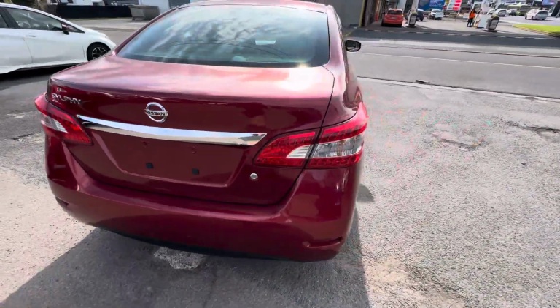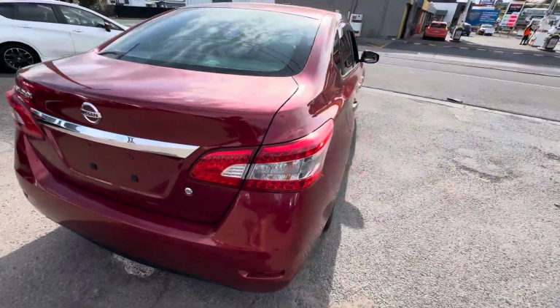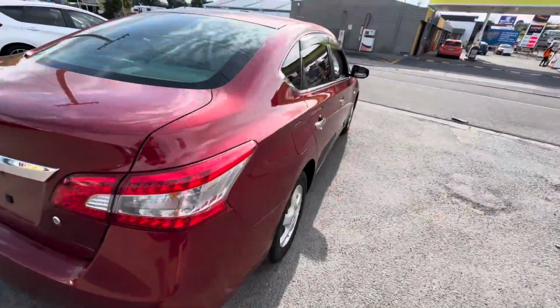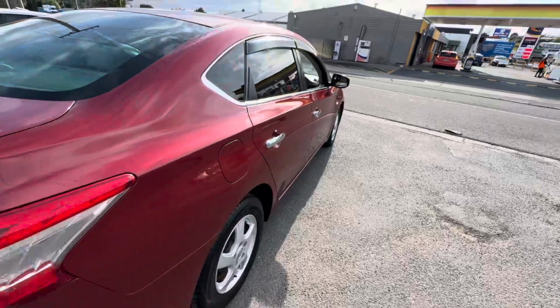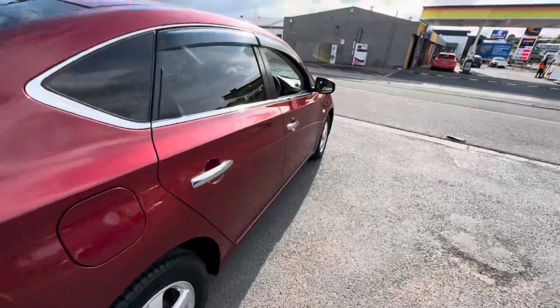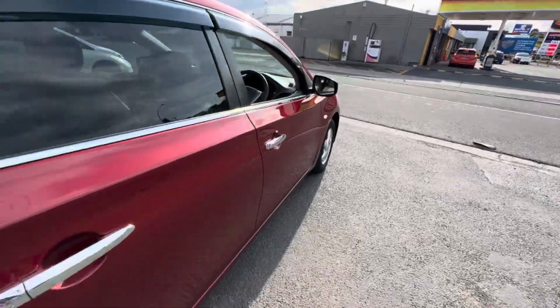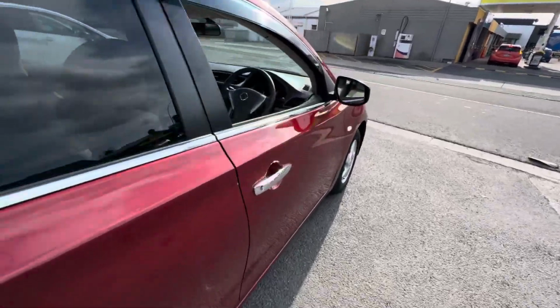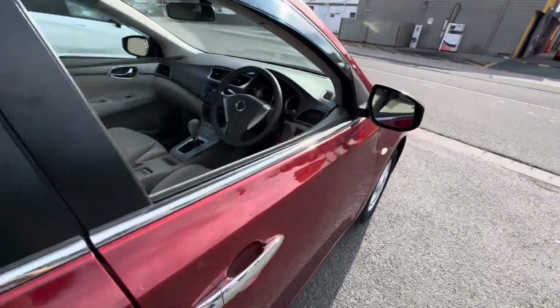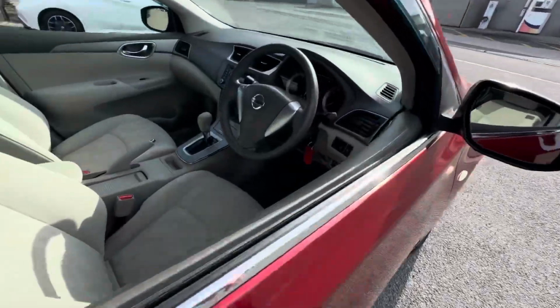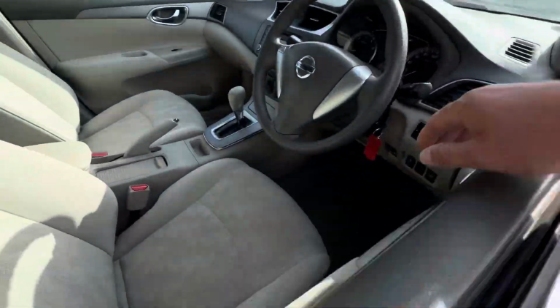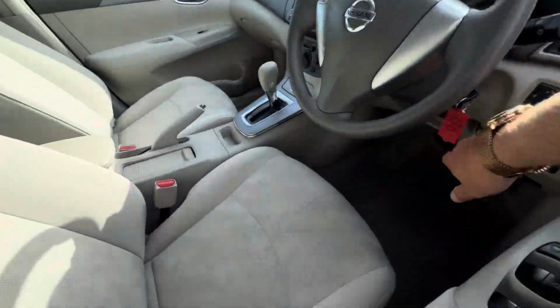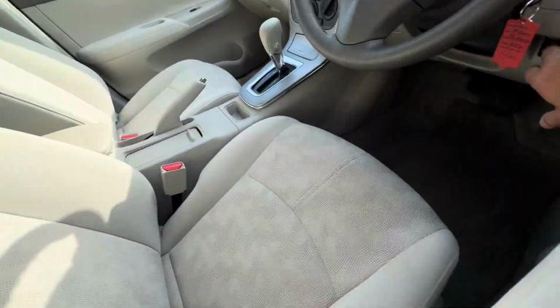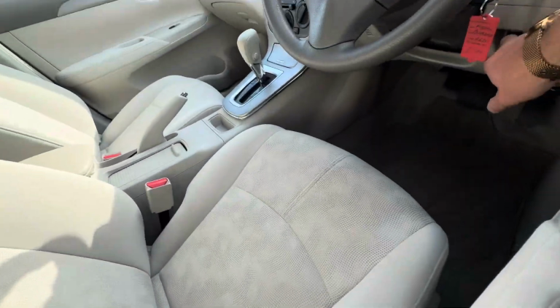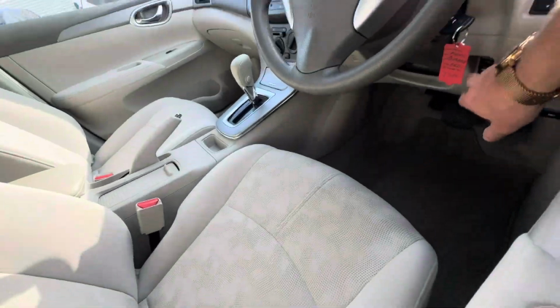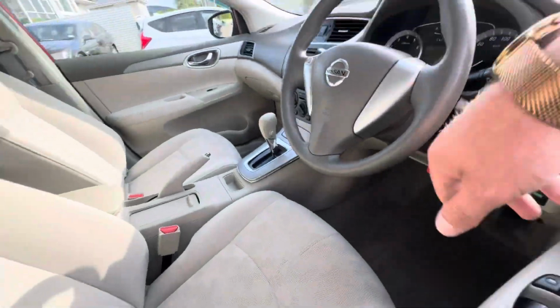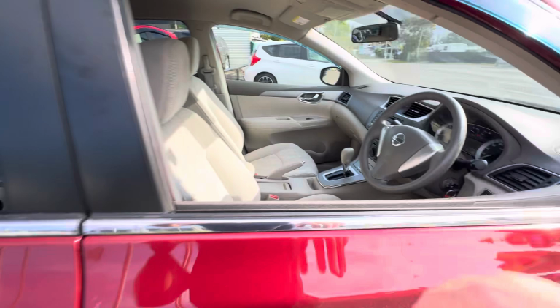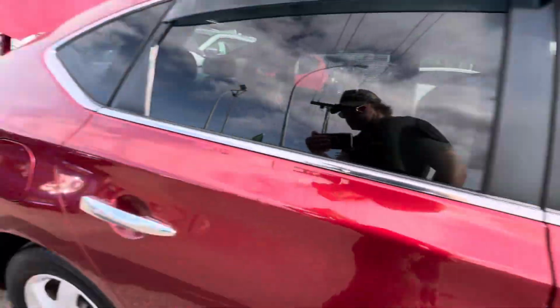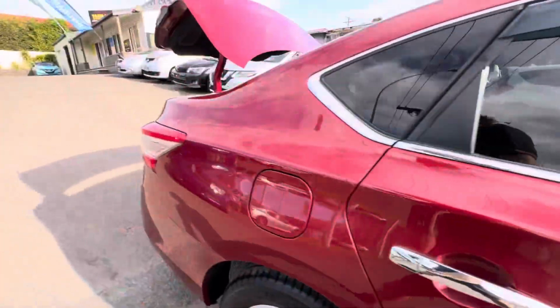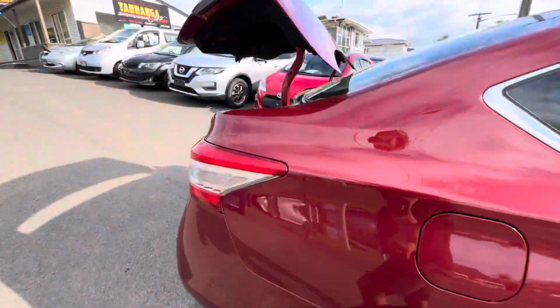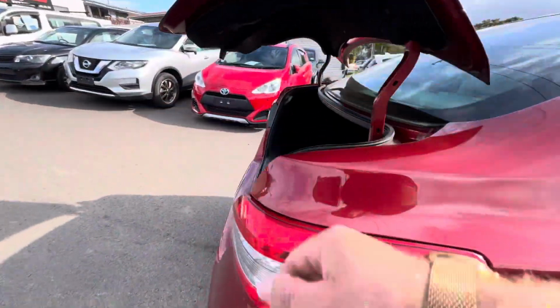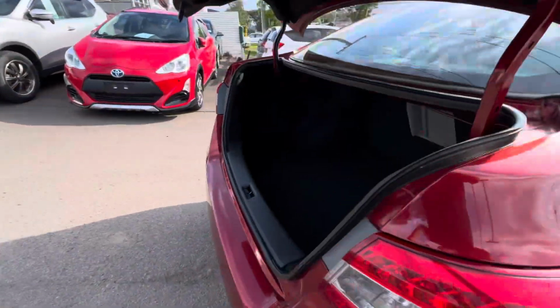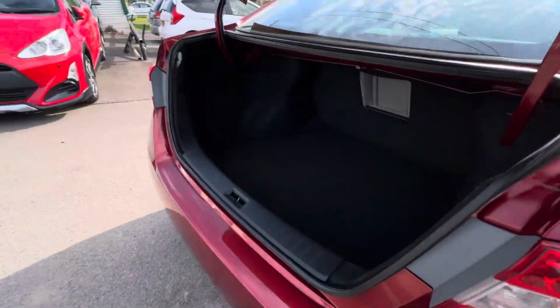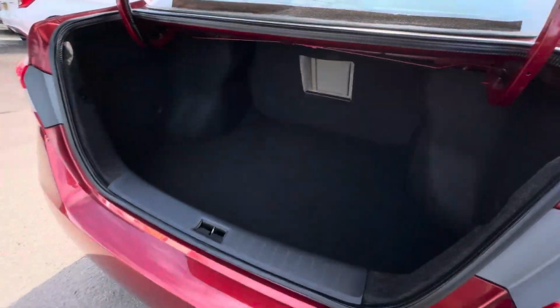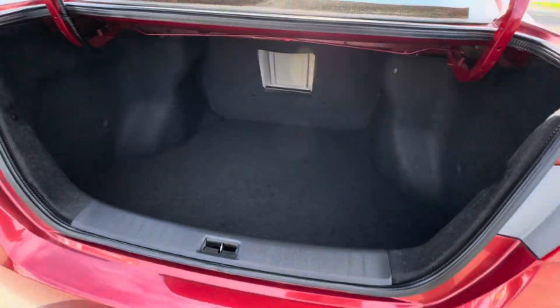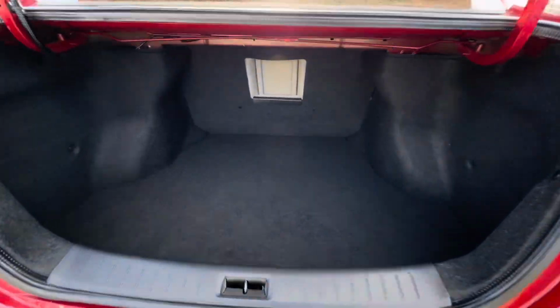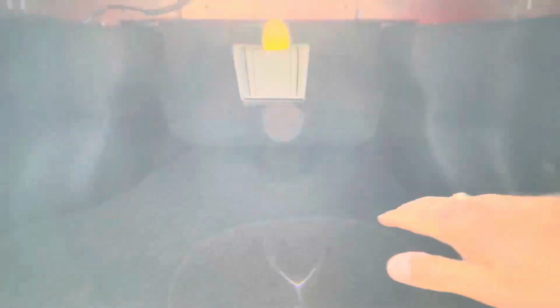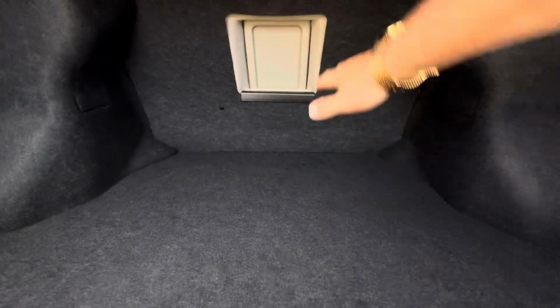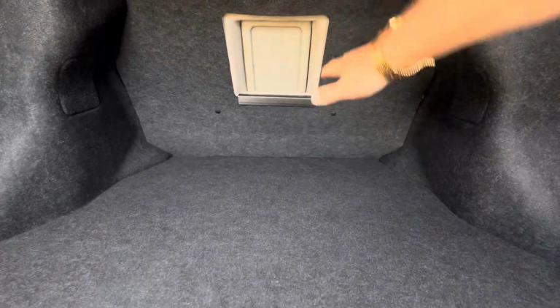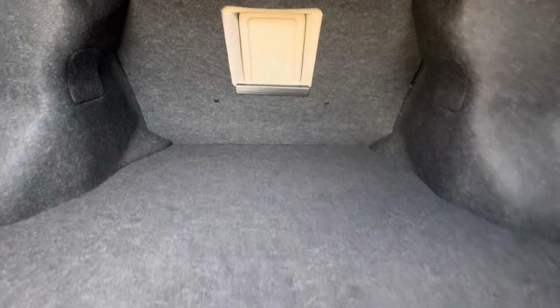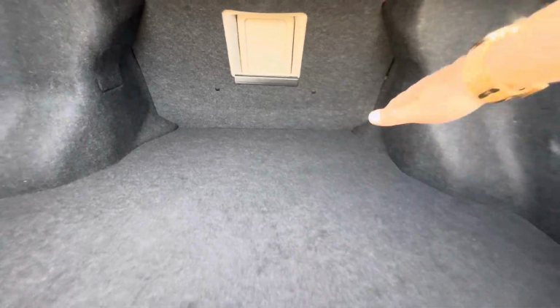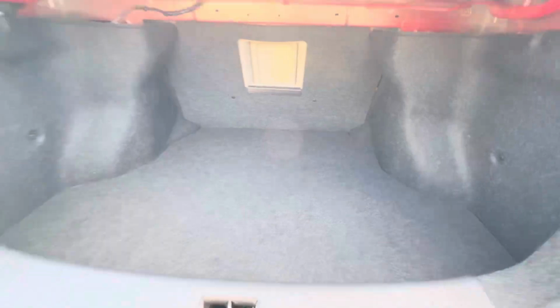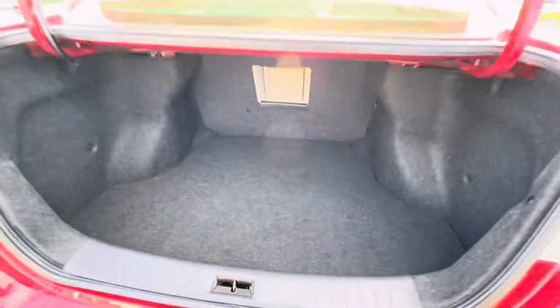Very large boot as well in these vehicles. I'll just pop that so we can have a look. As you can see here, a lot of depth to that — plenty of space in there for any of your luggage.